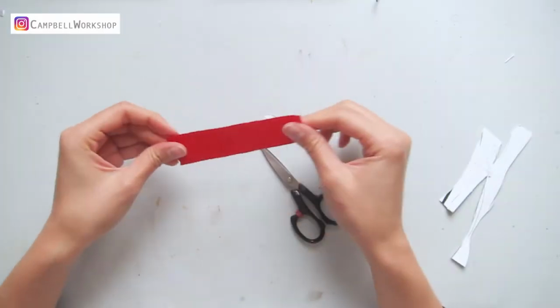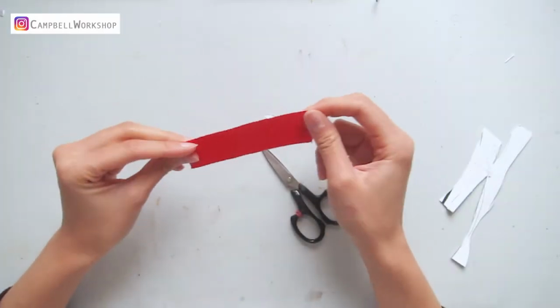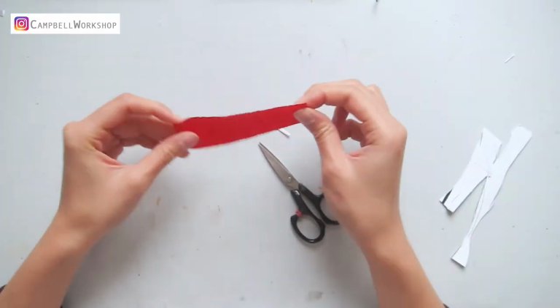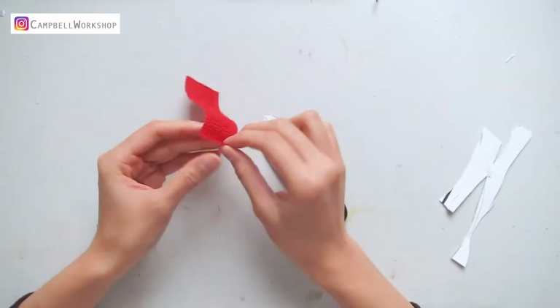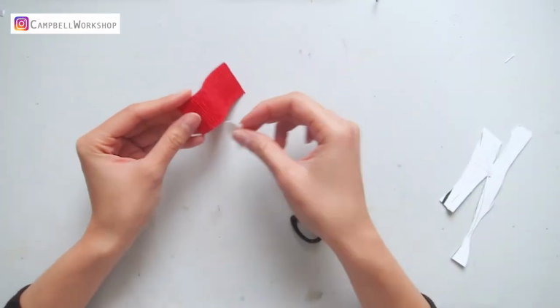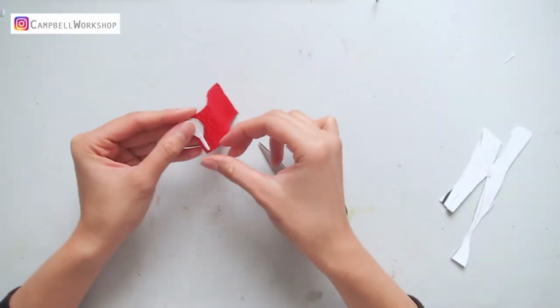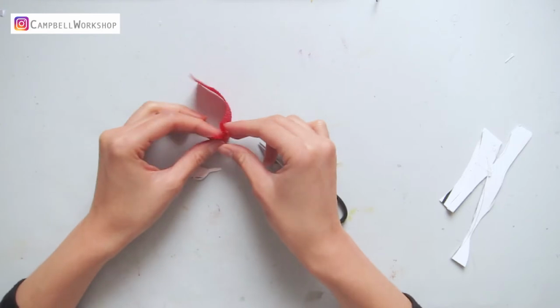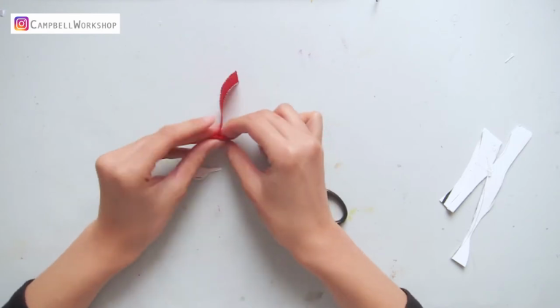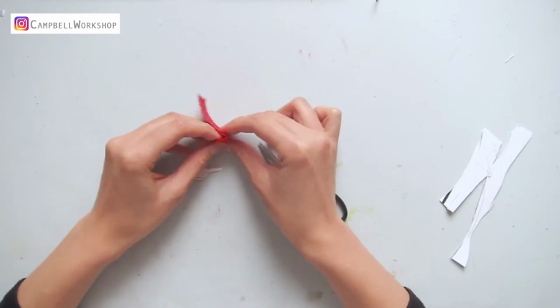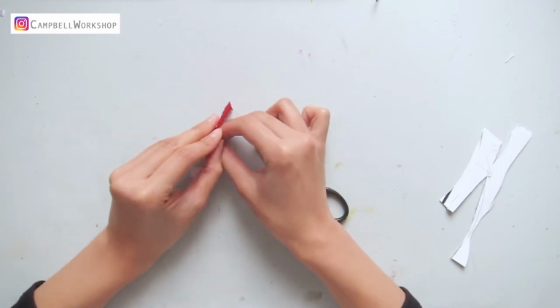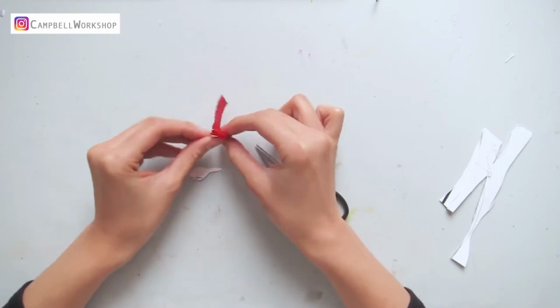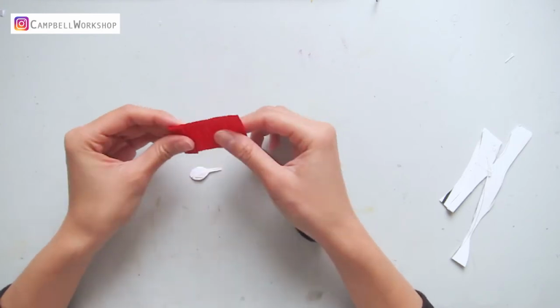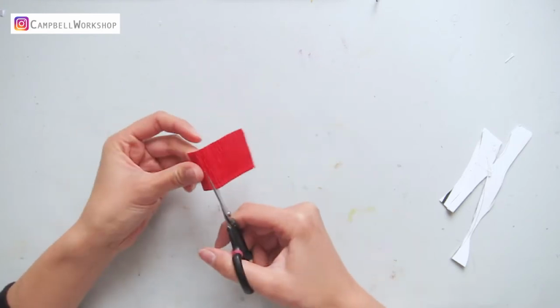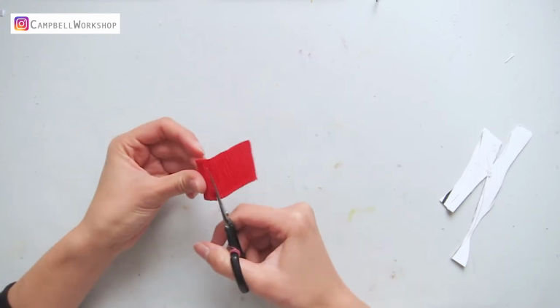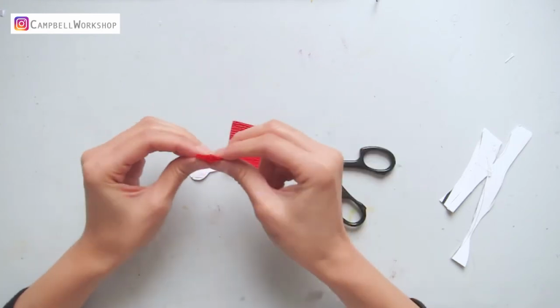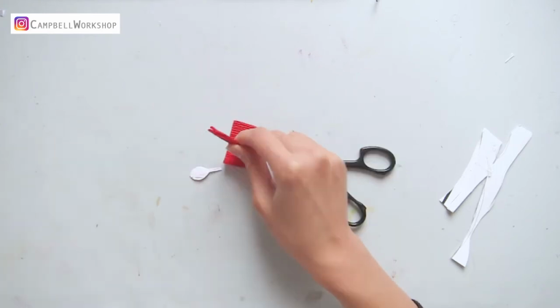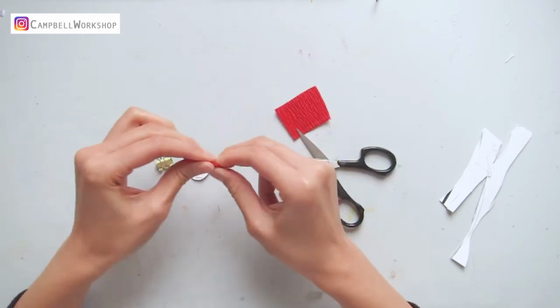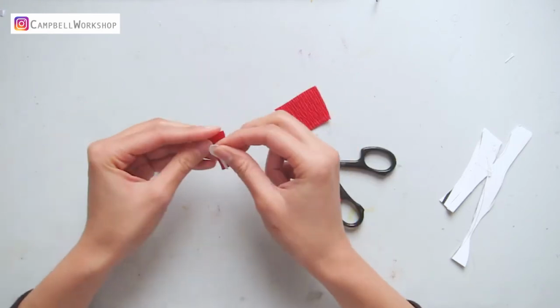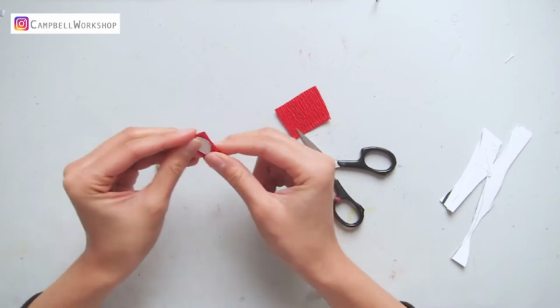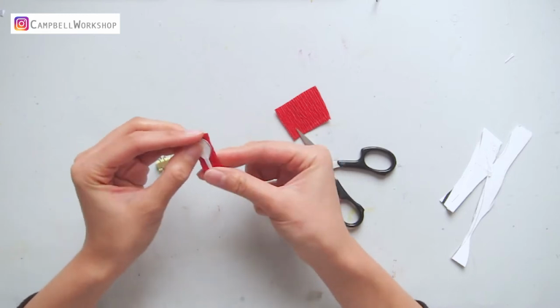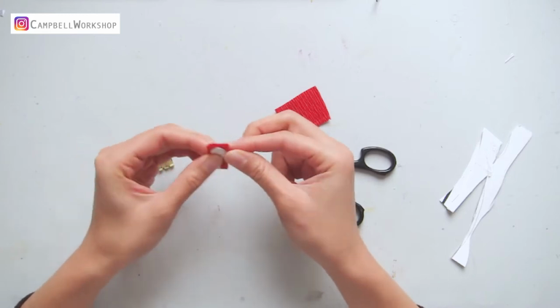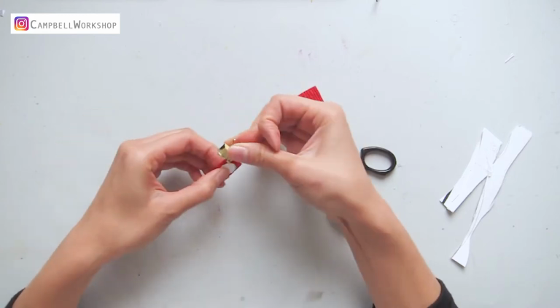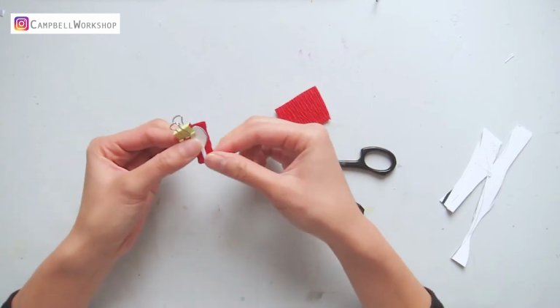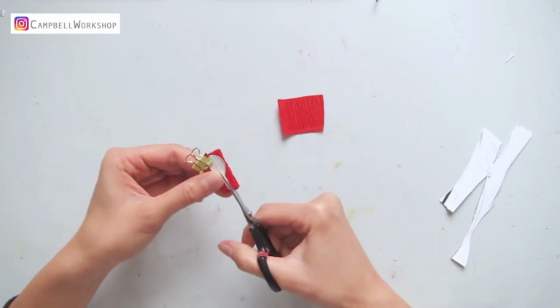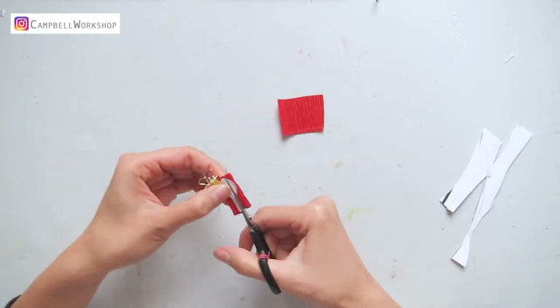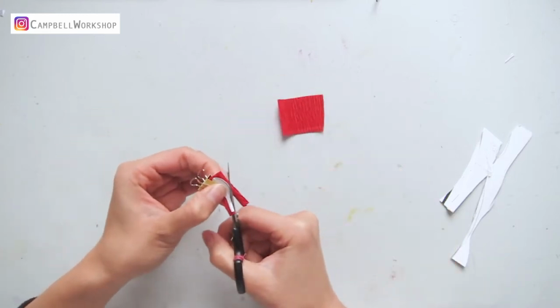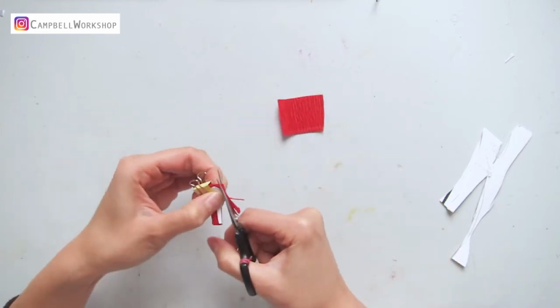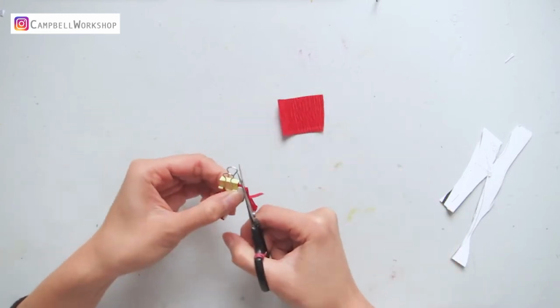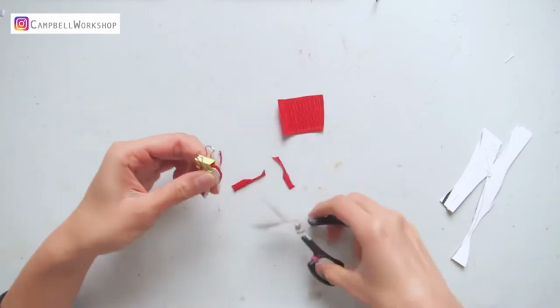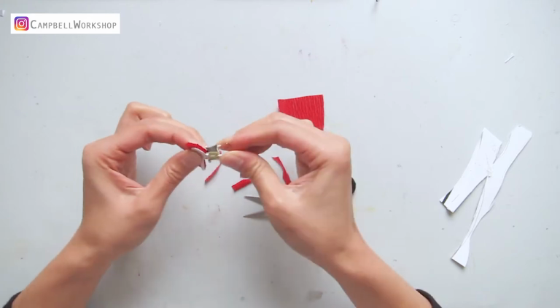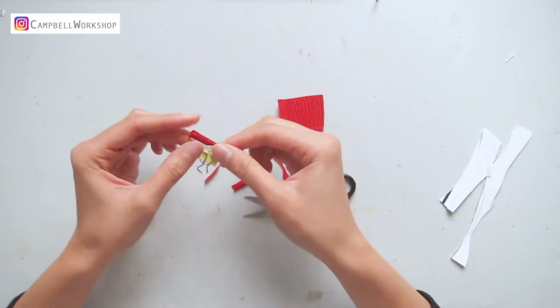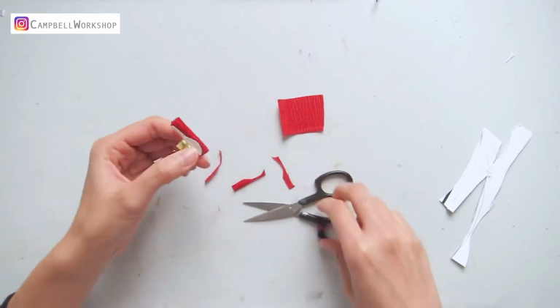First, we start with cutting the petals according to the template. A pair of small scissors and a small paper clip will be very helpful in the cutting process. We will need about 50 pieces for 10 open flowers.